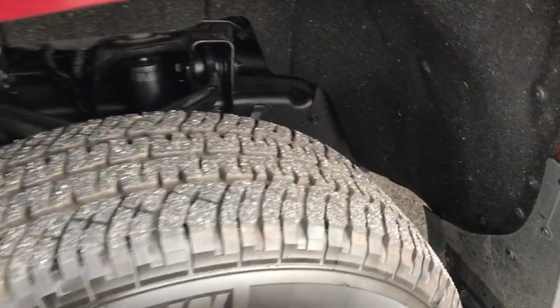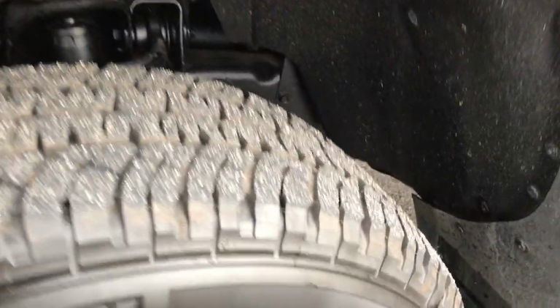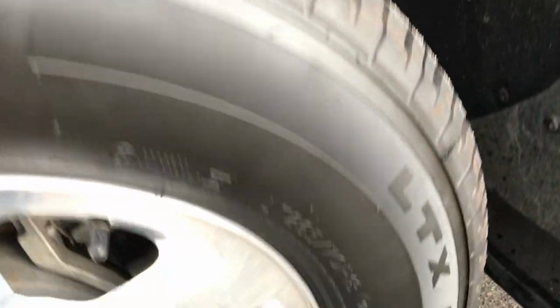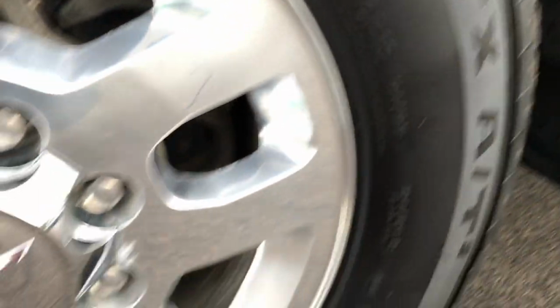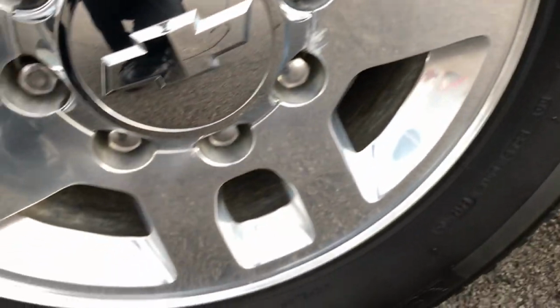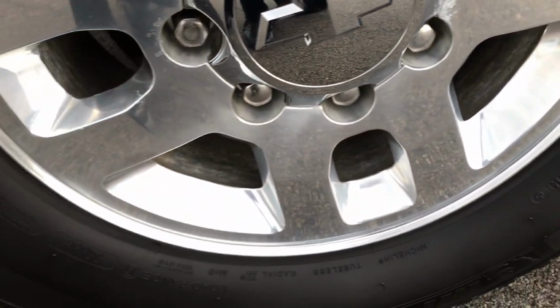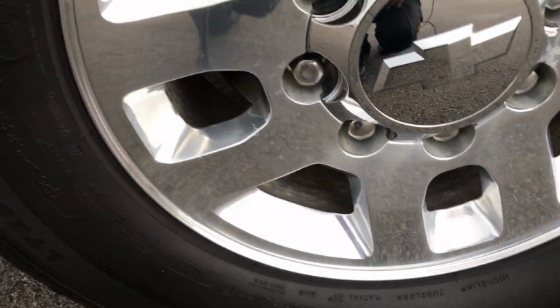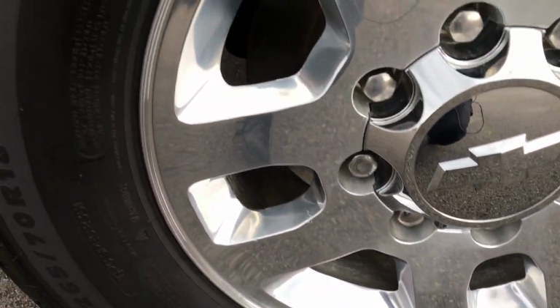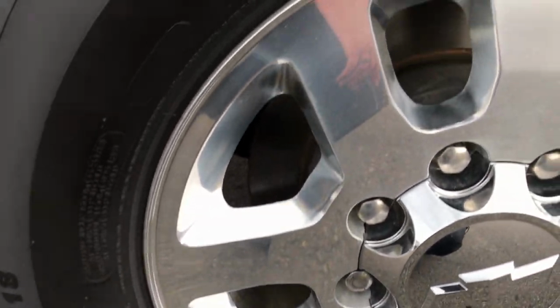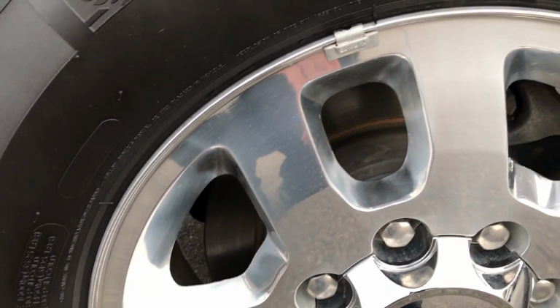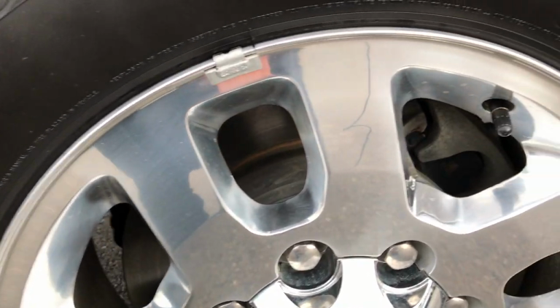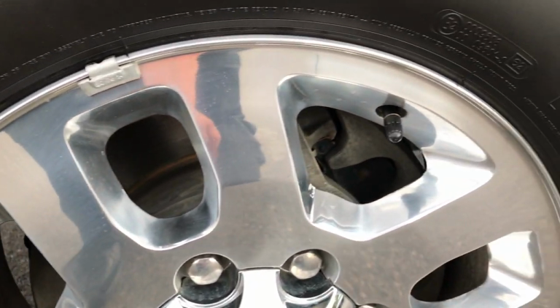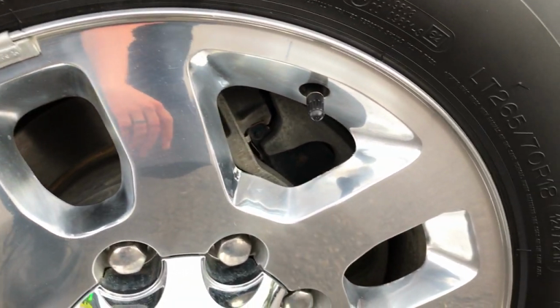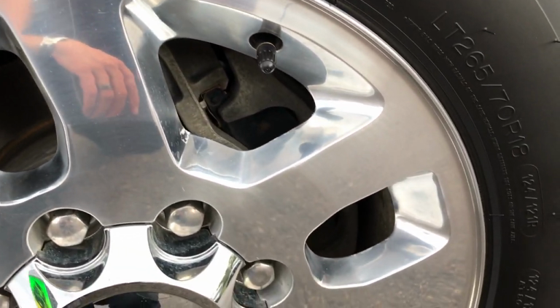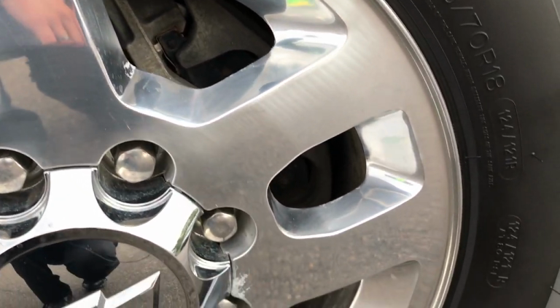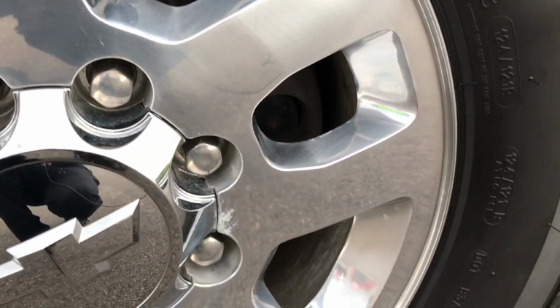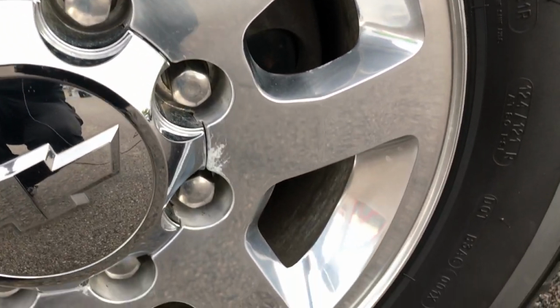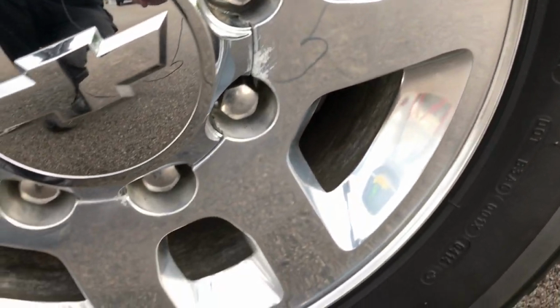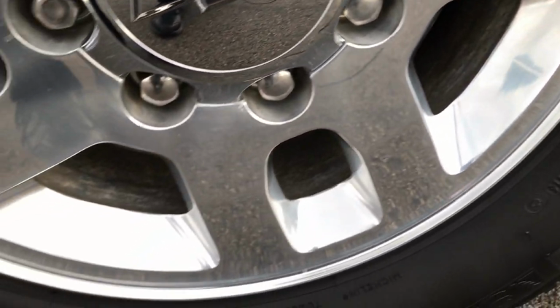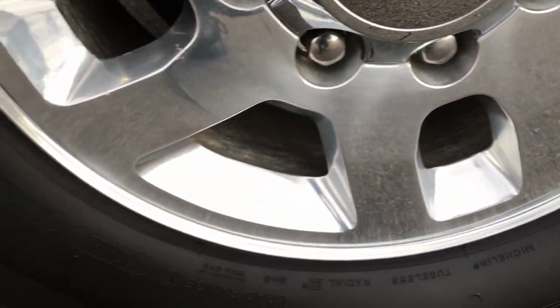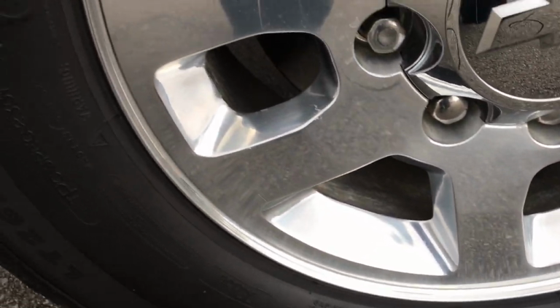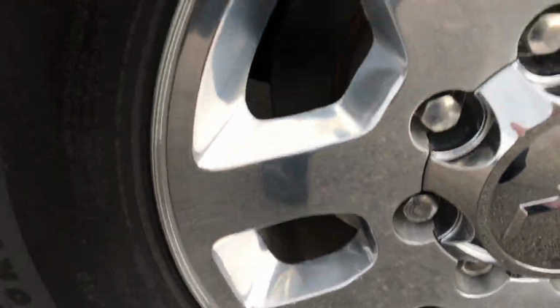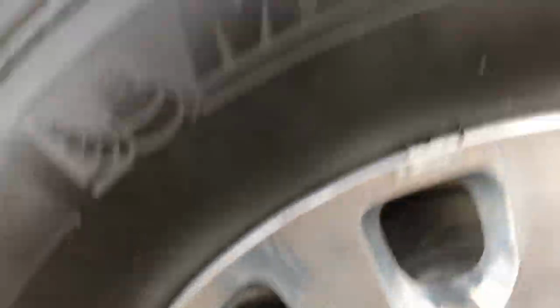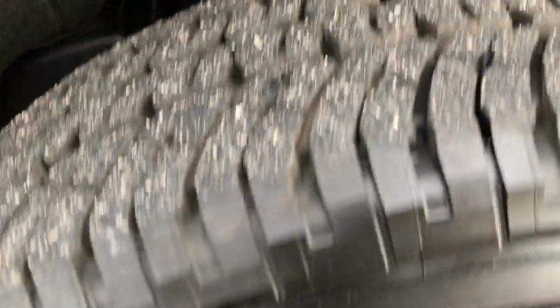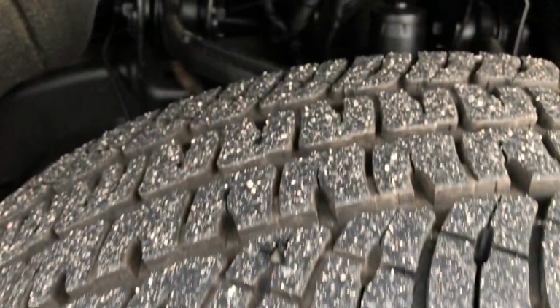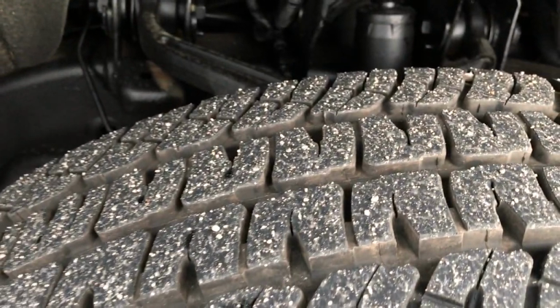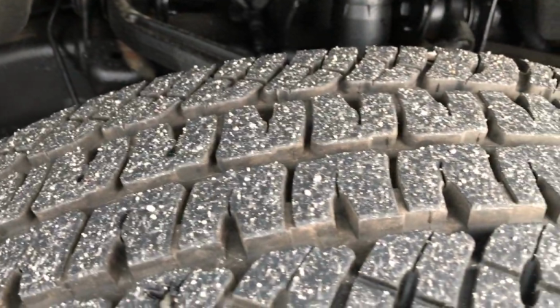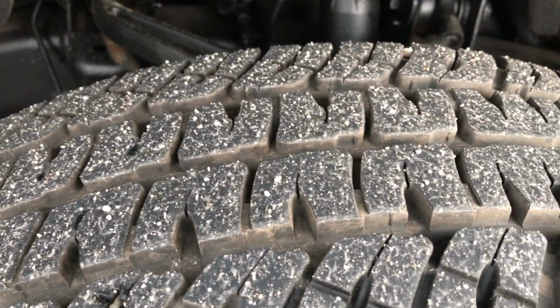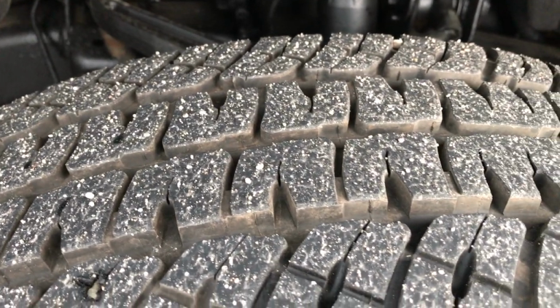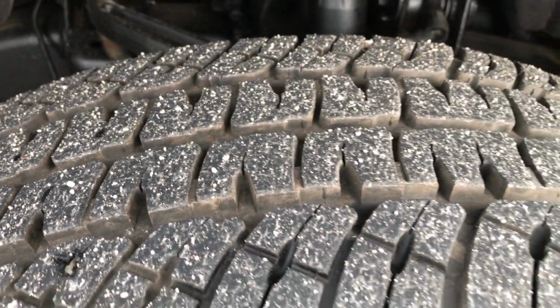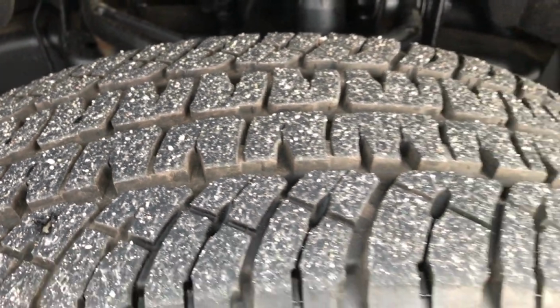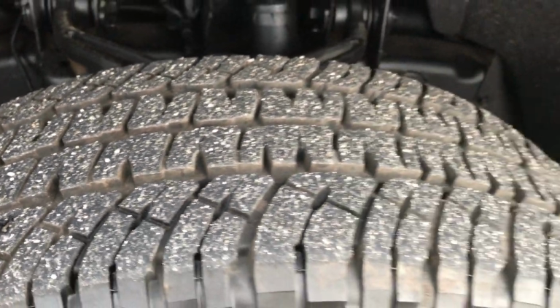Michelin LTX 265/70R18 tires on the factory polished aluminum rims. These rims are in really nice condition — no major scuffs or scrapes on them. And these tires look like they have roughly about 70 to 80% of the tread left.